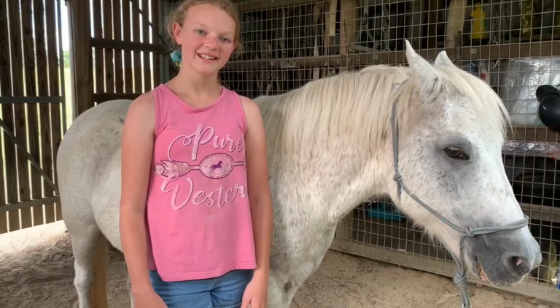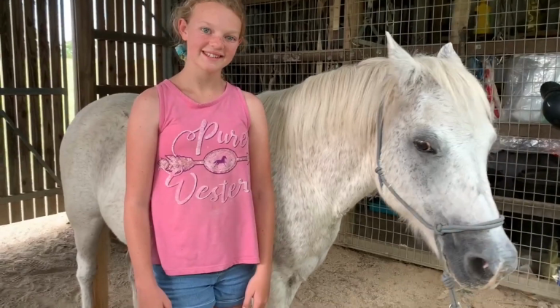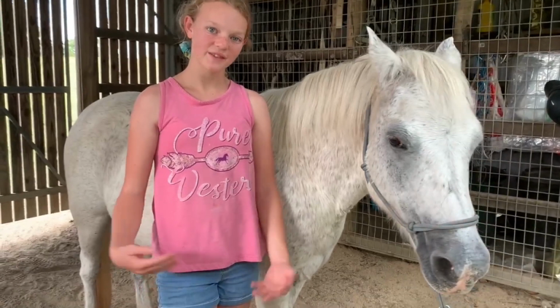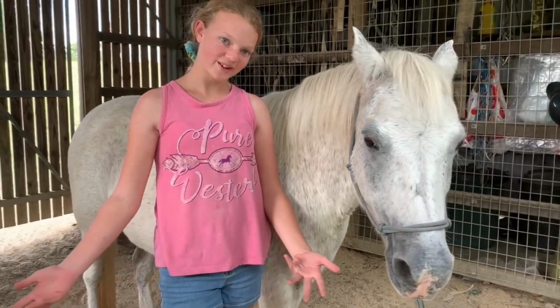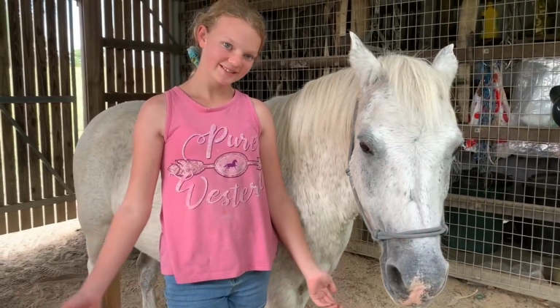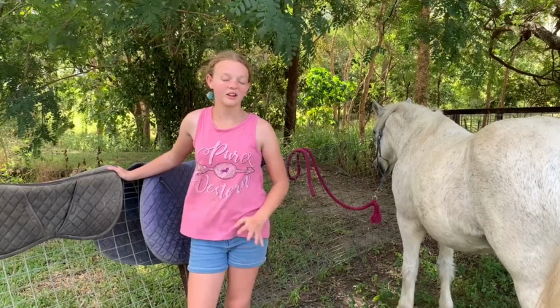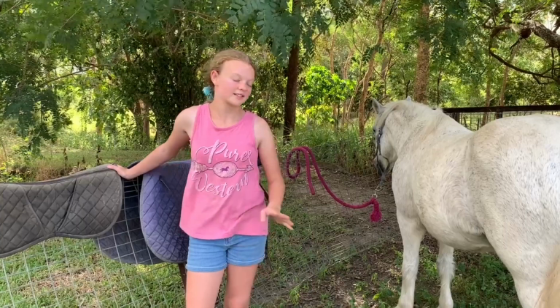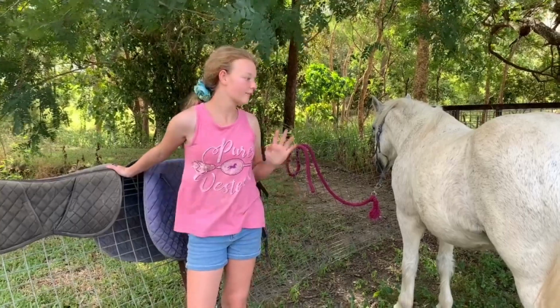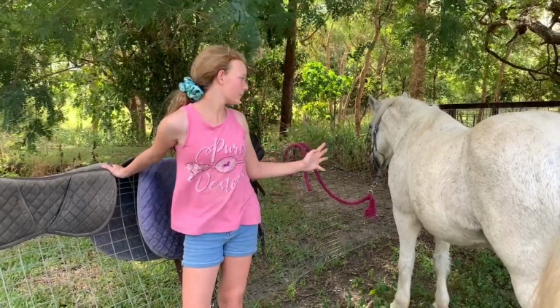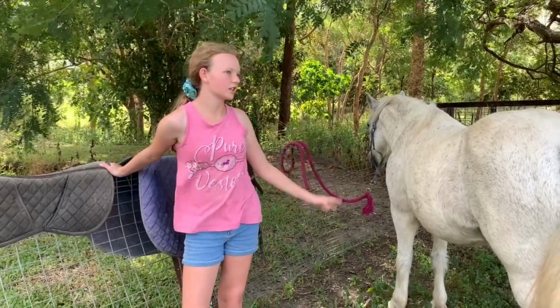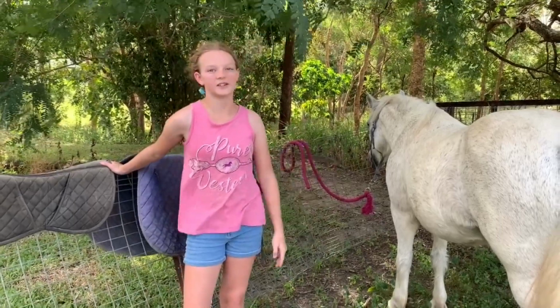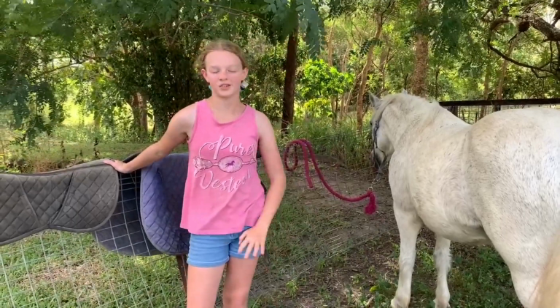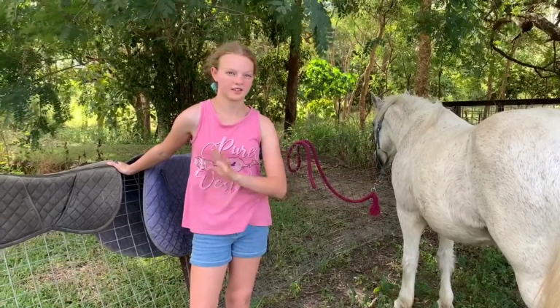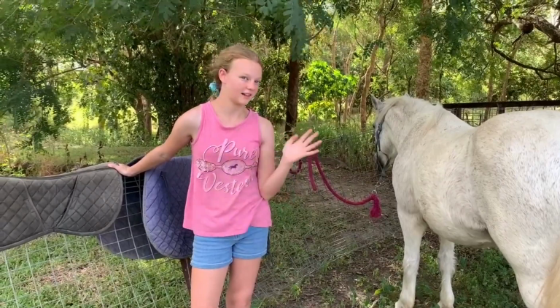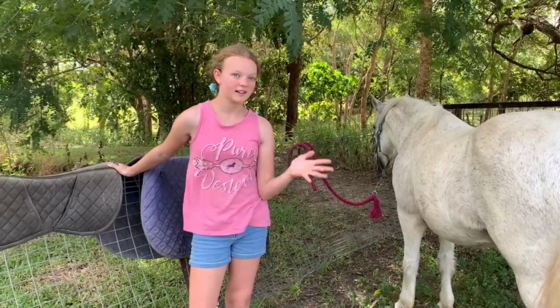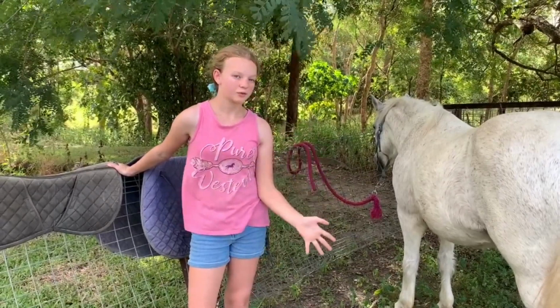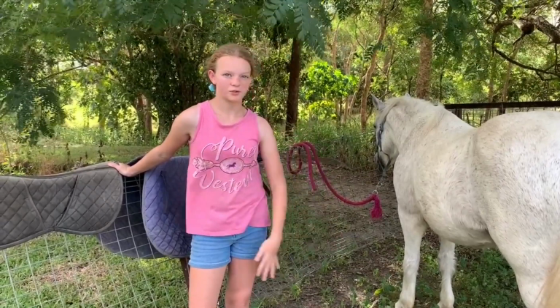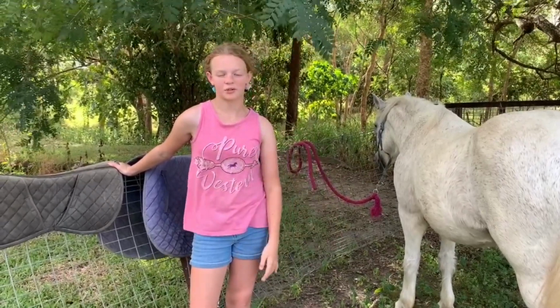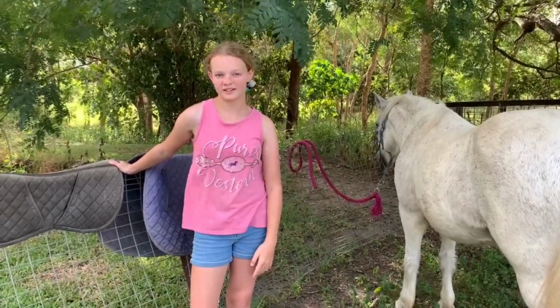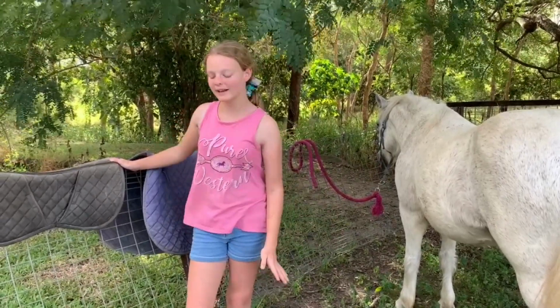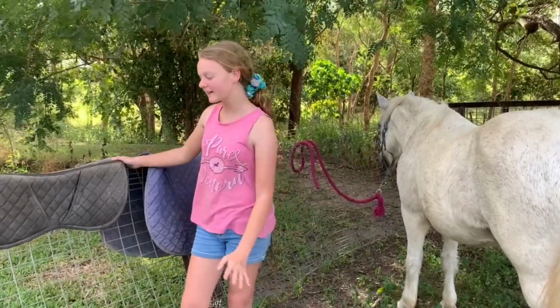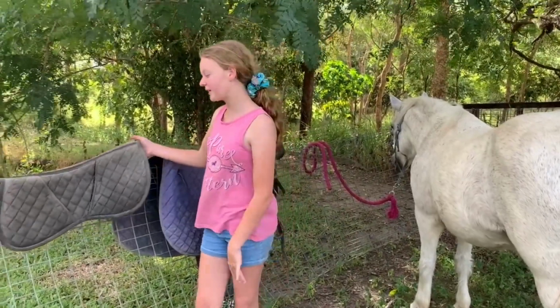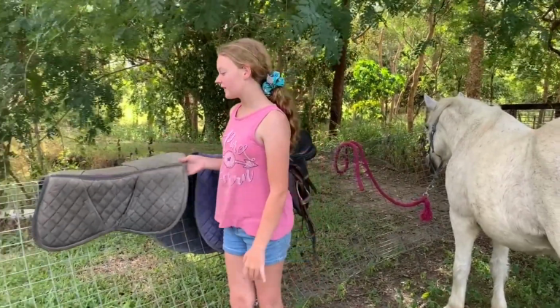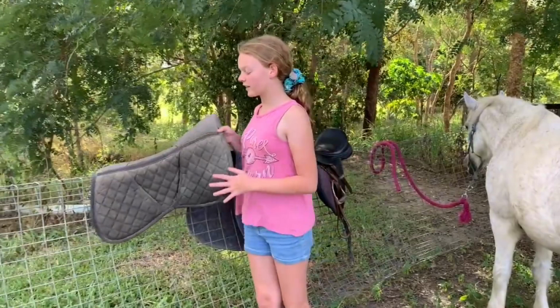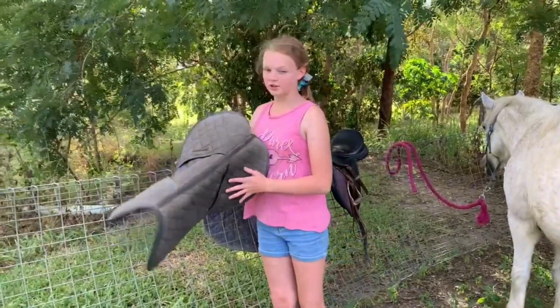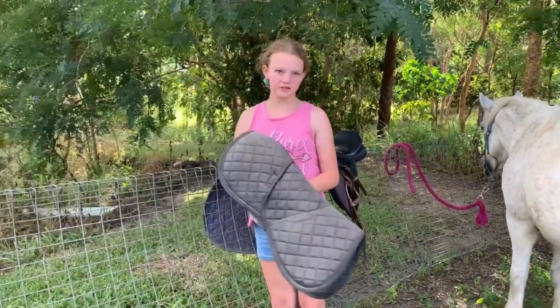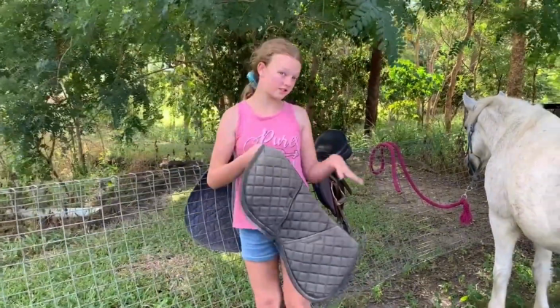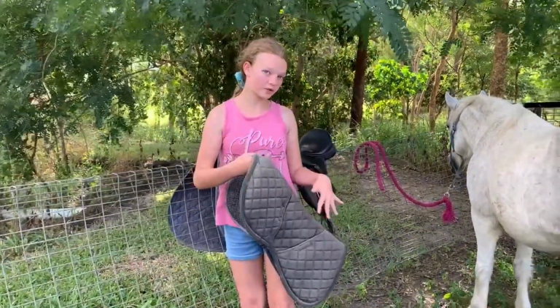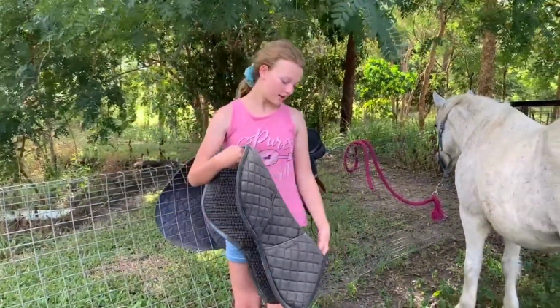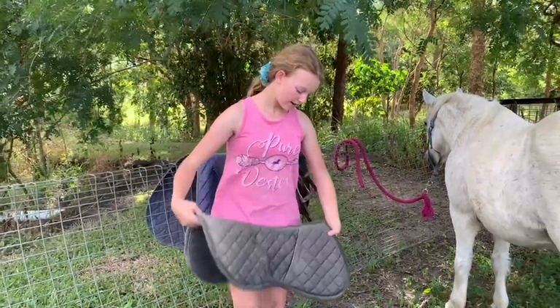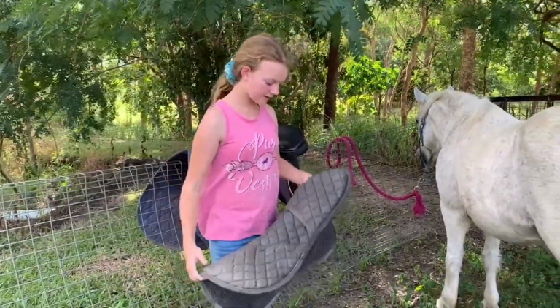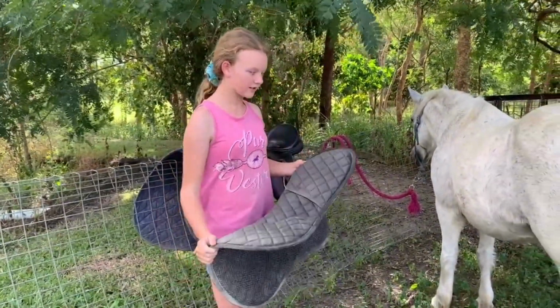Let's get into this video. I've already brushed Trinket down to make sure she doesn't get any saddle sores or get irritated by anything. The first thing I'm going to do — this is optional — is use a riser pad.